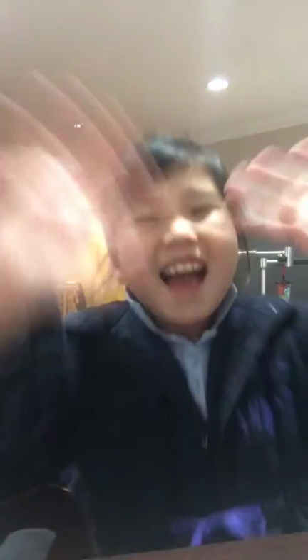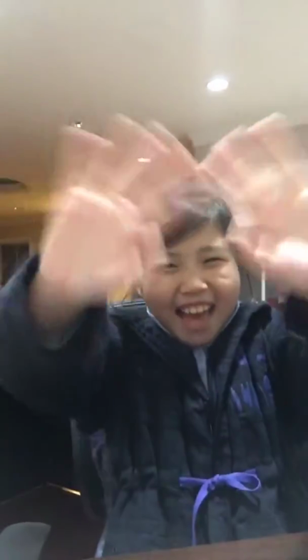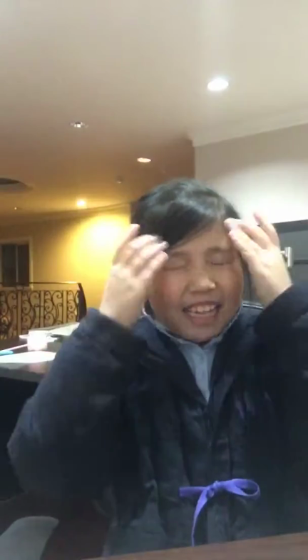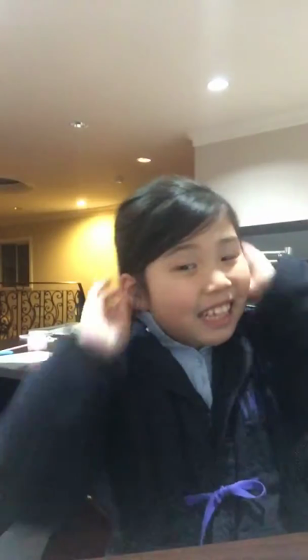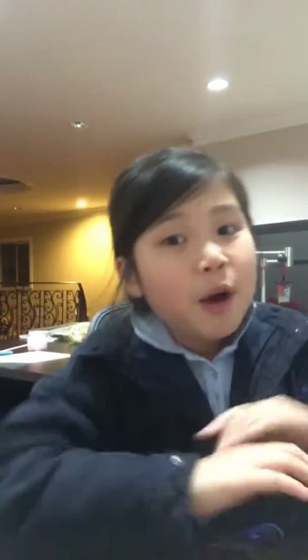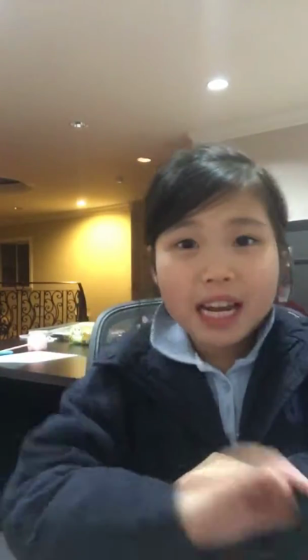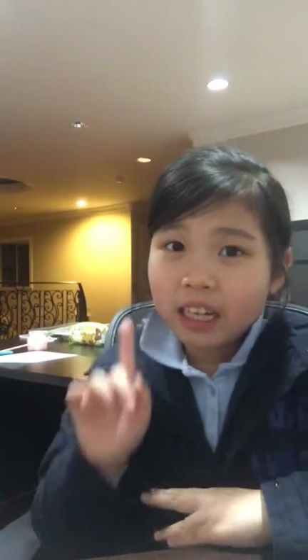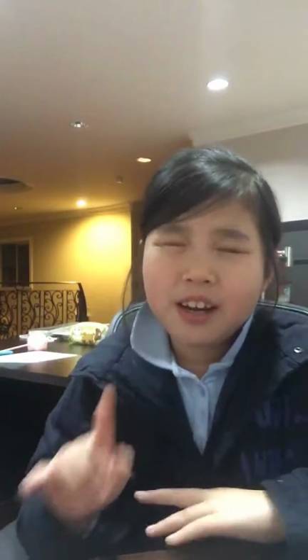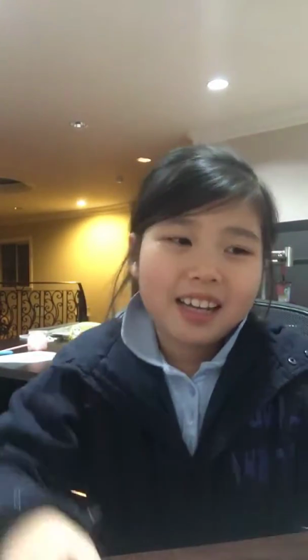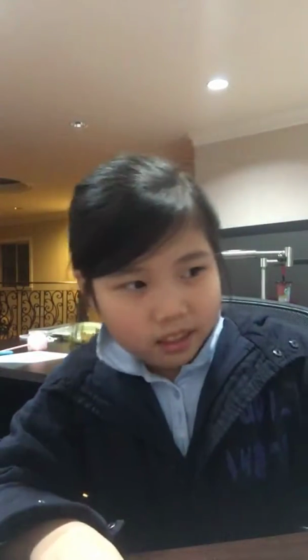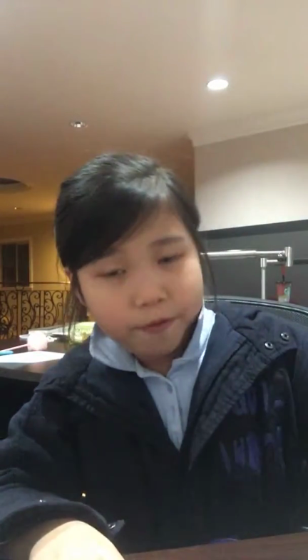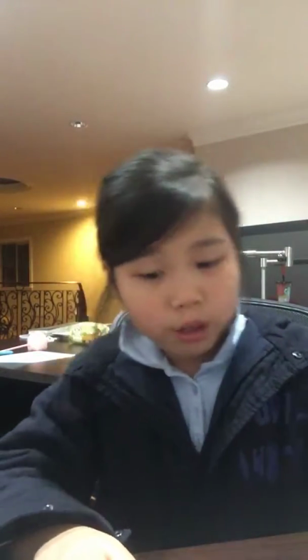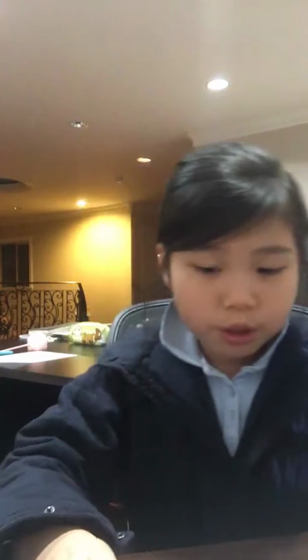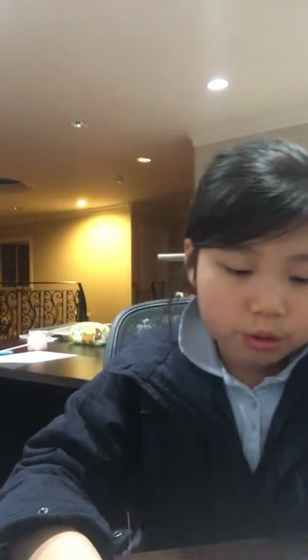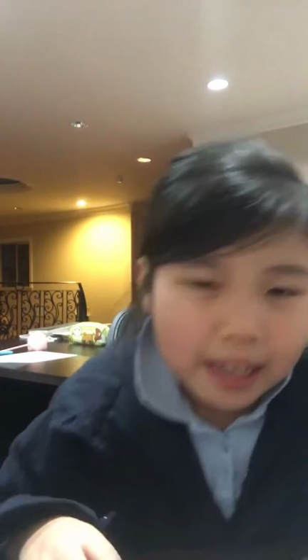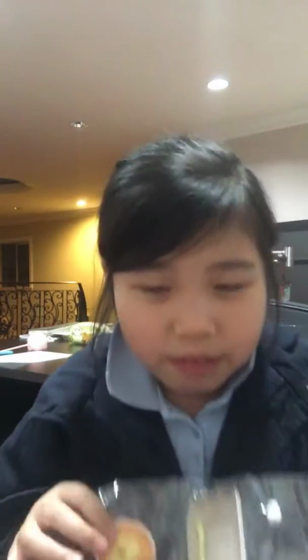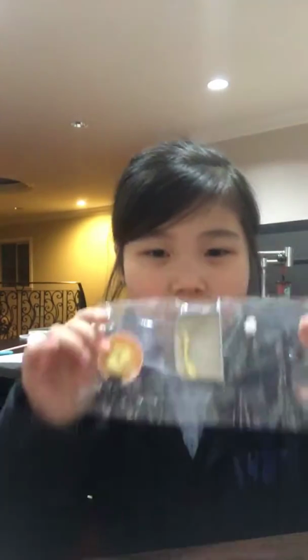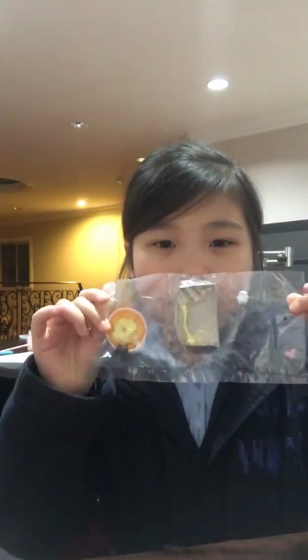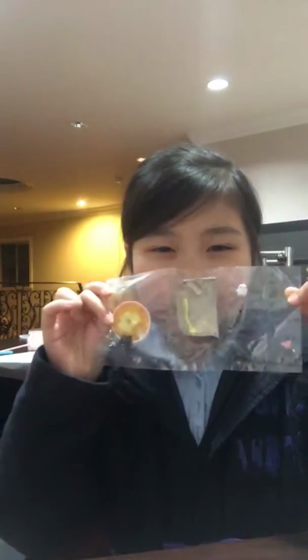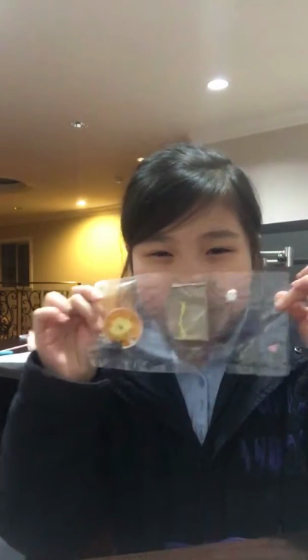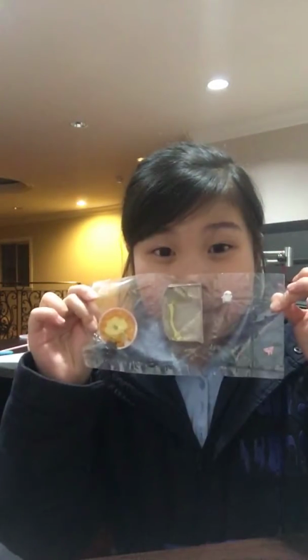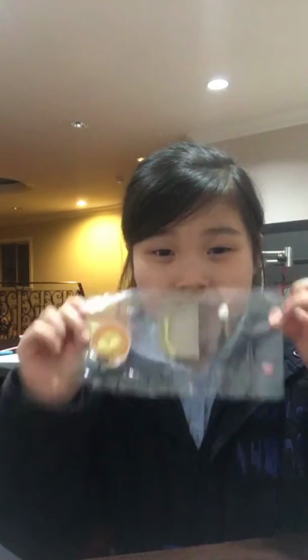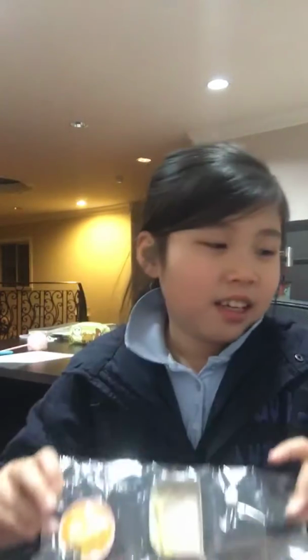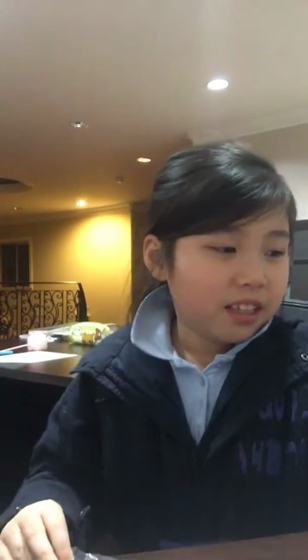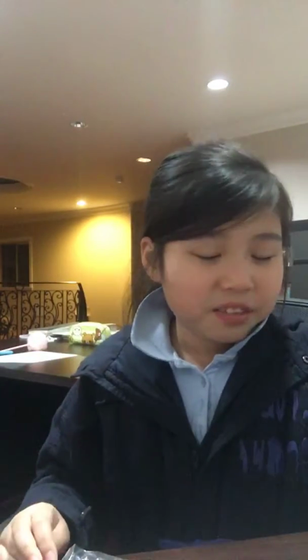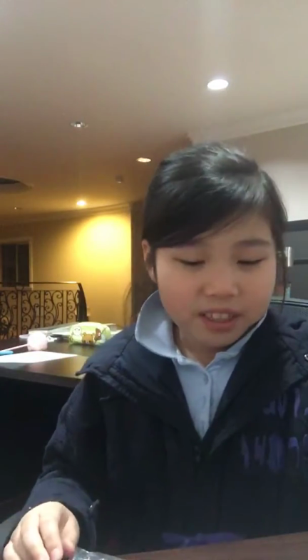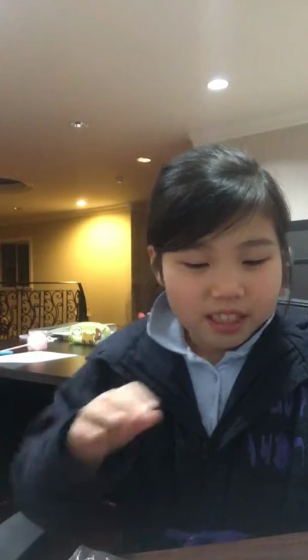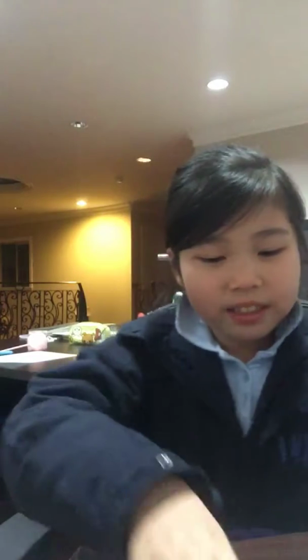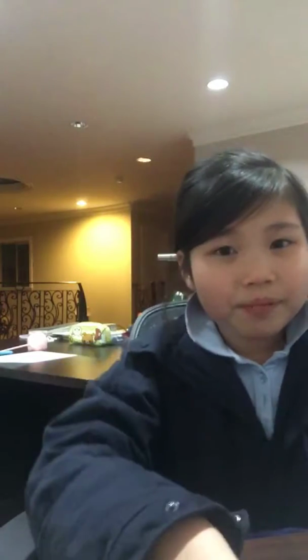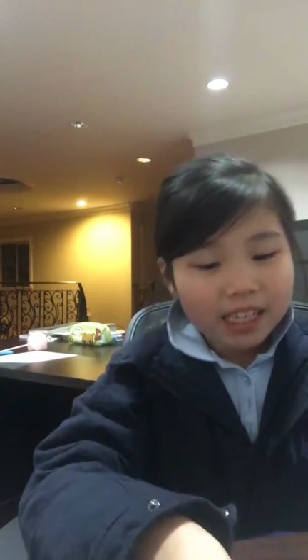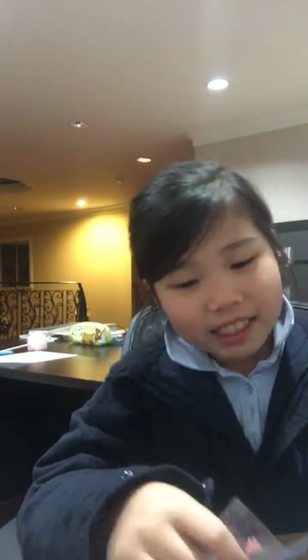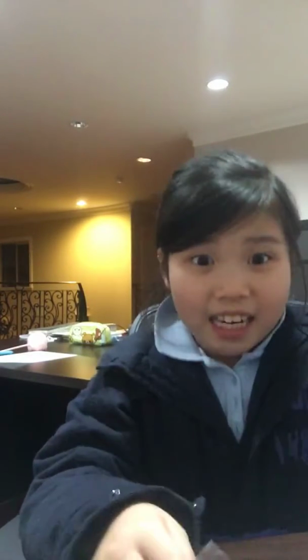Hi guys, today we are not going to draw like we do before. Today we are going to open this pack. So far so well. Let's get started.